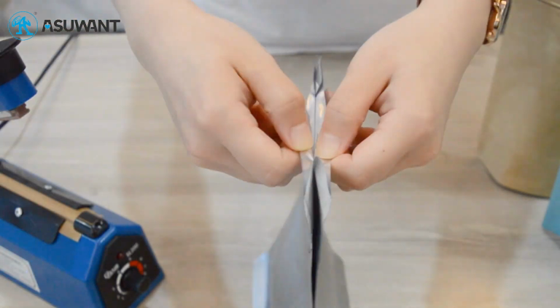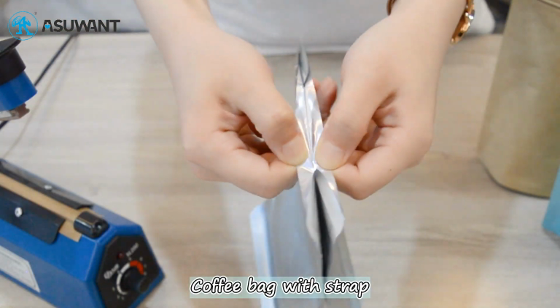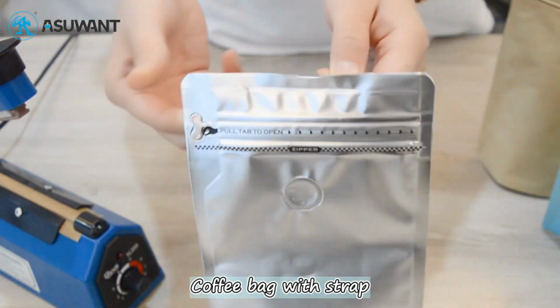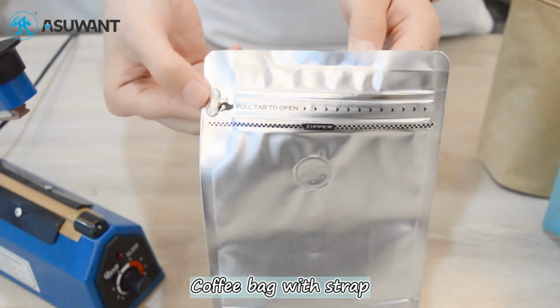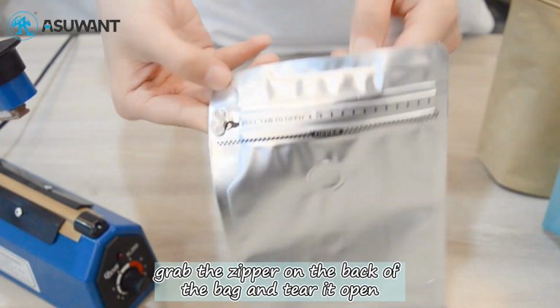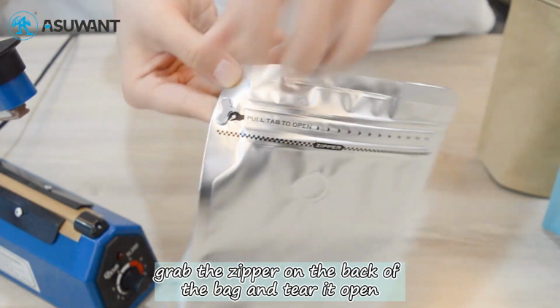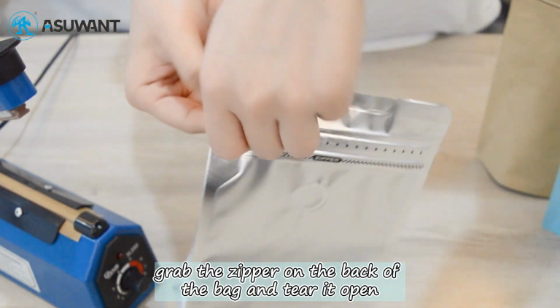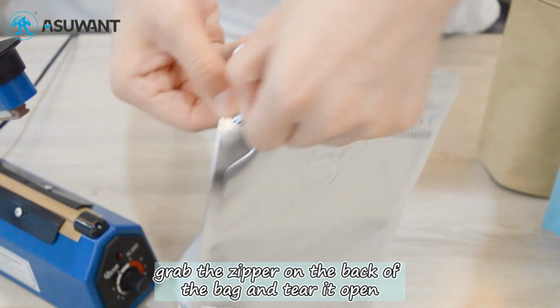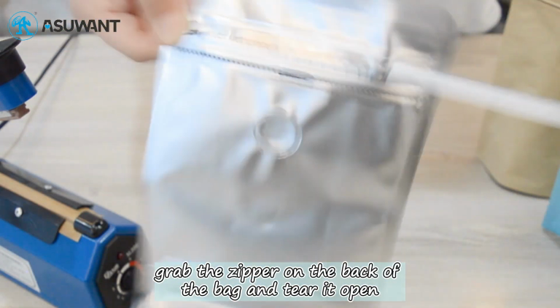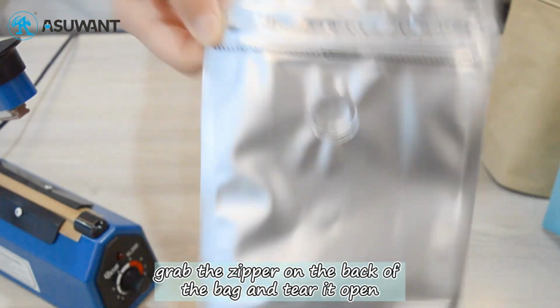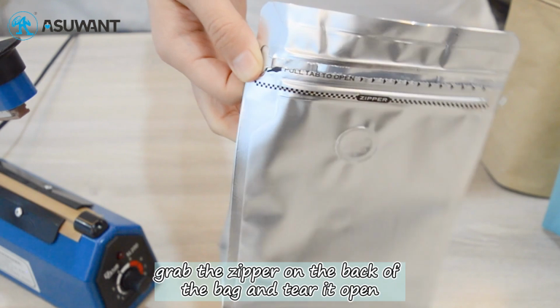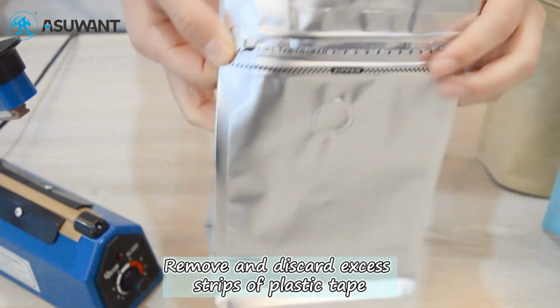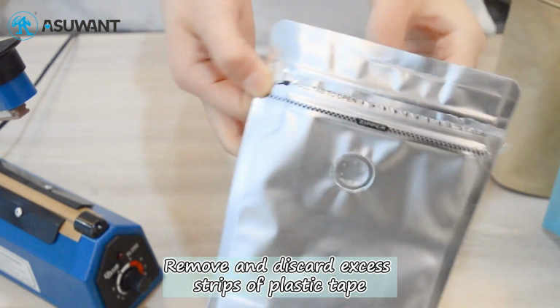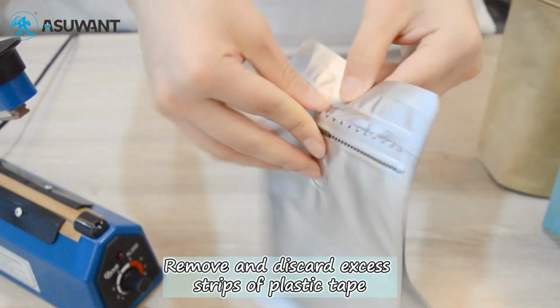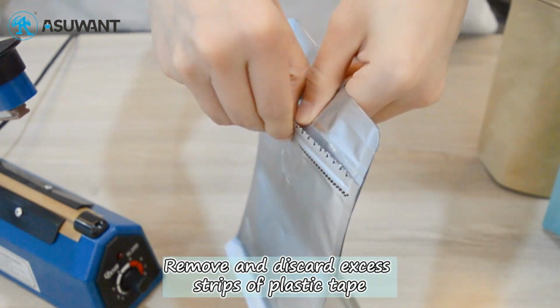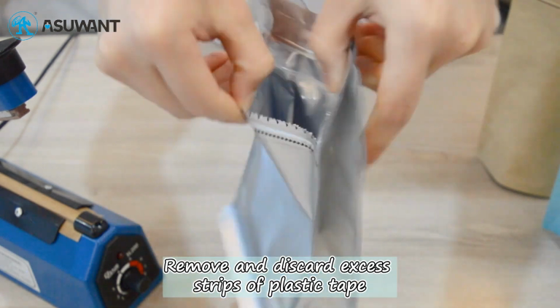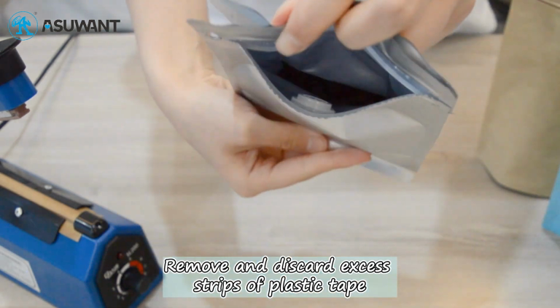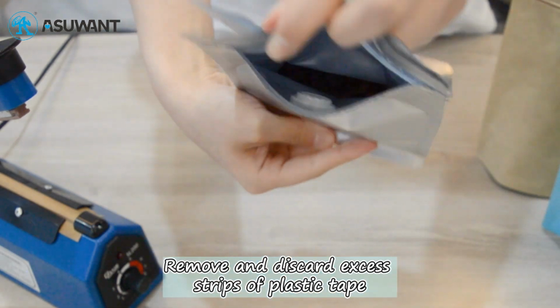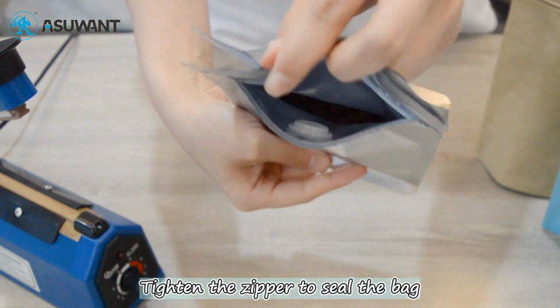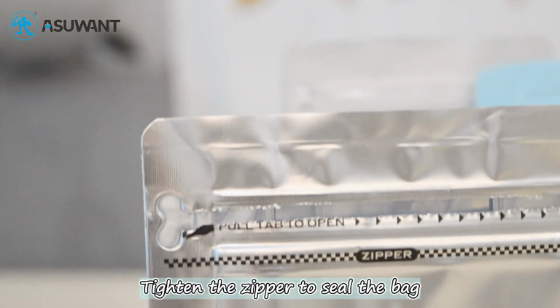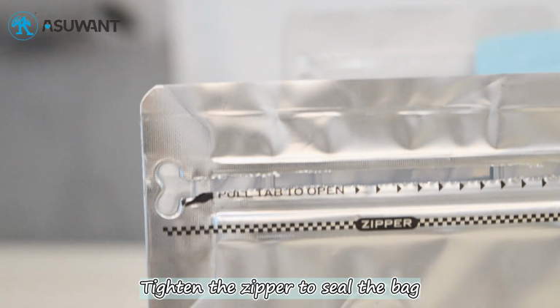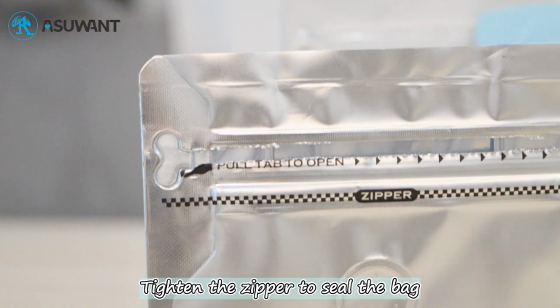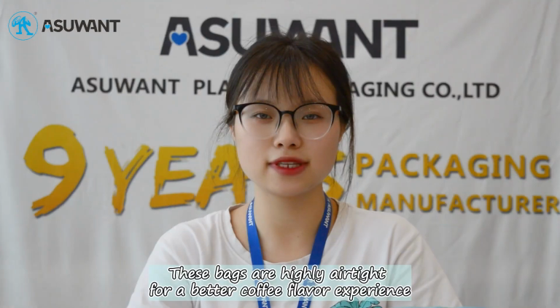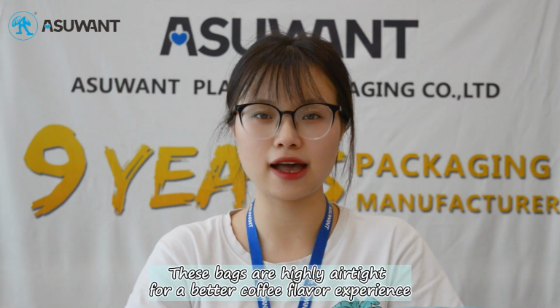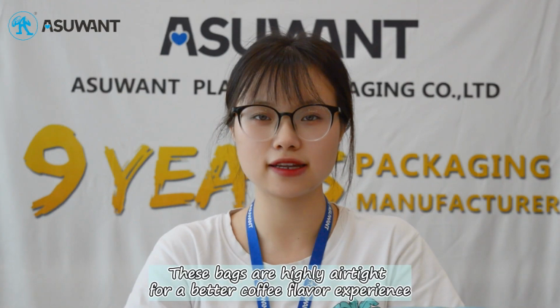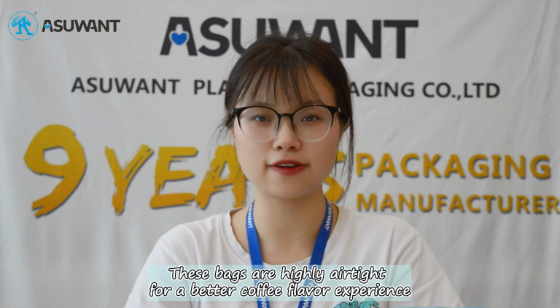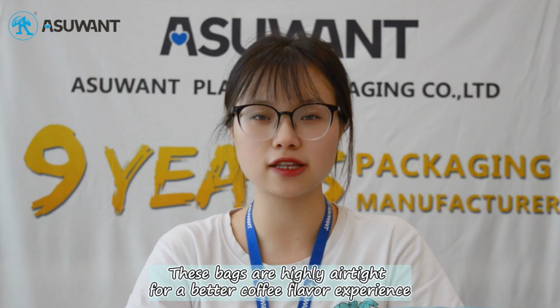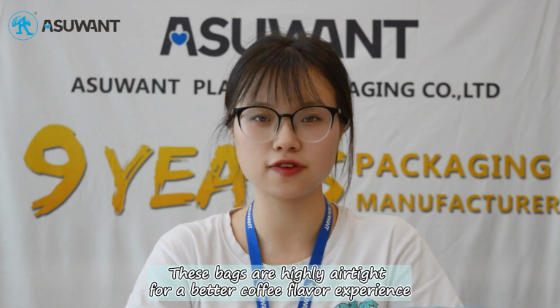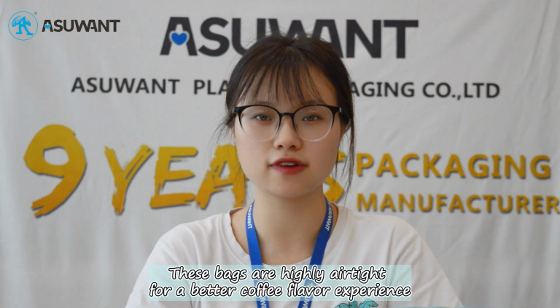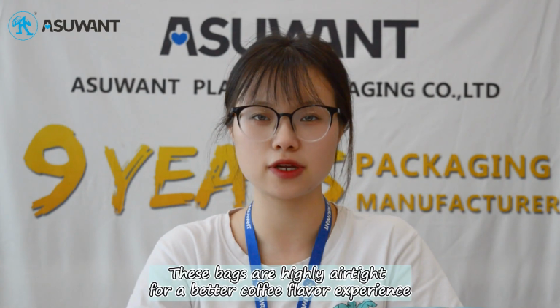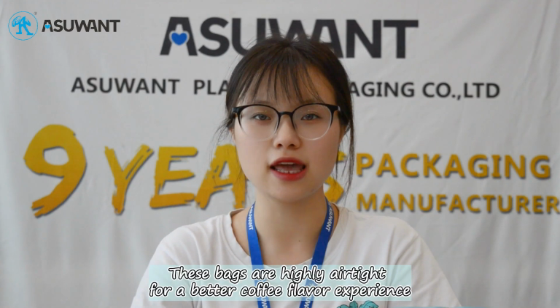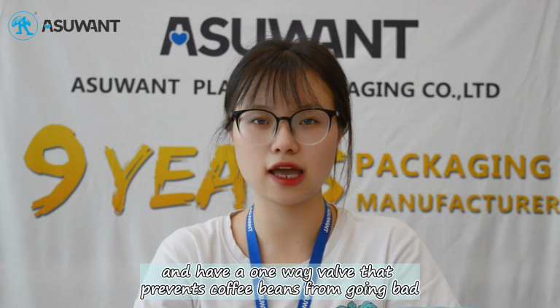For the coffee bag with strap, grab the zipper on the back of the bag and tear it open. Remove and discard the excess strips of plastic tape. Then tighten the zipper to seal the bag. These bags are highly airtight for a better coffee flavor experience.